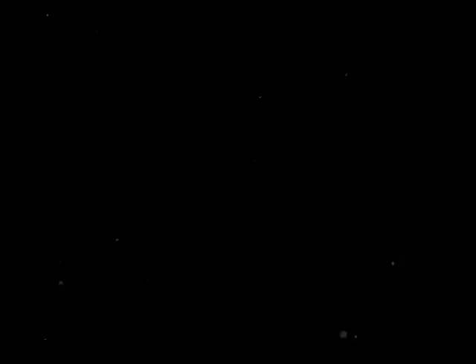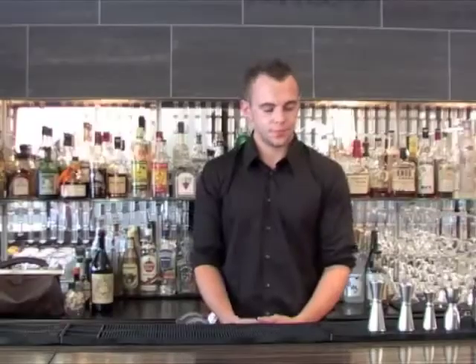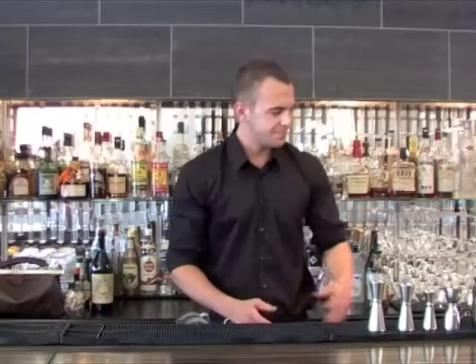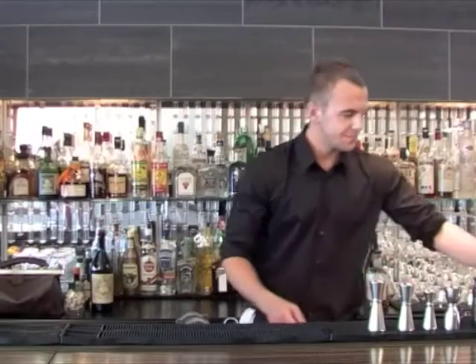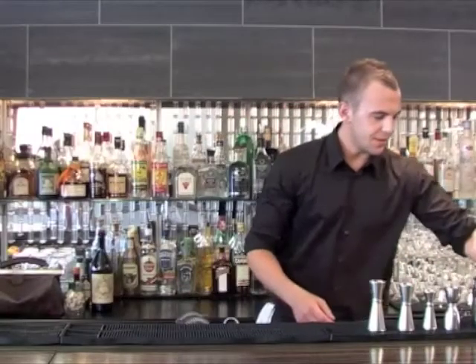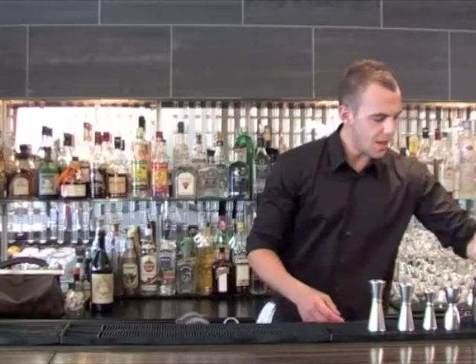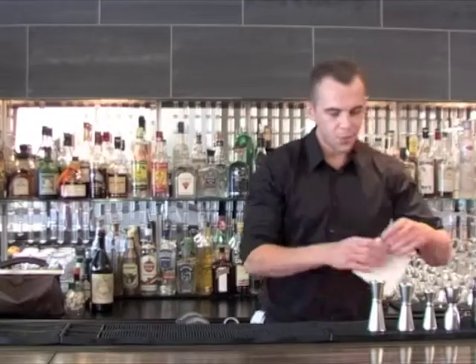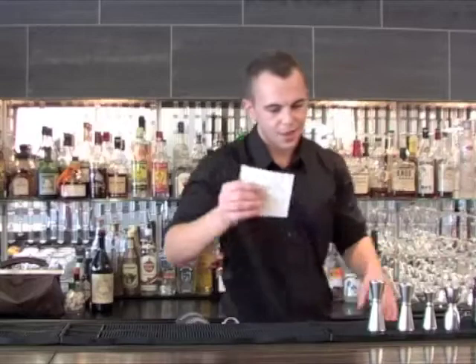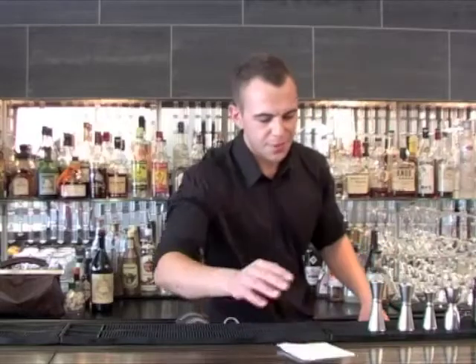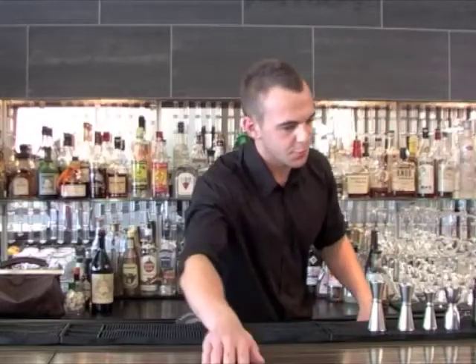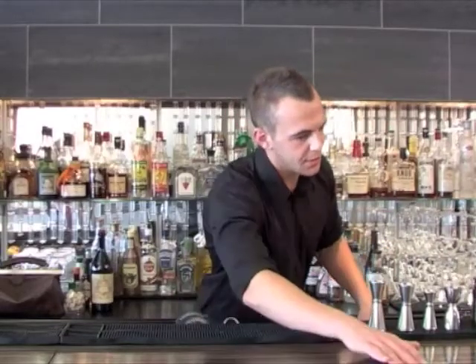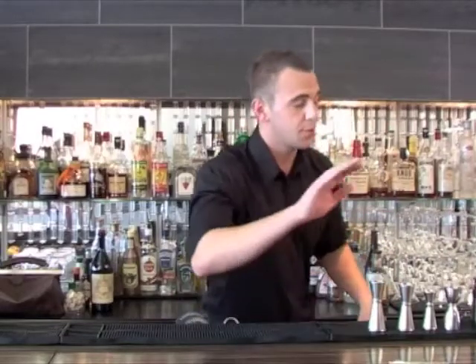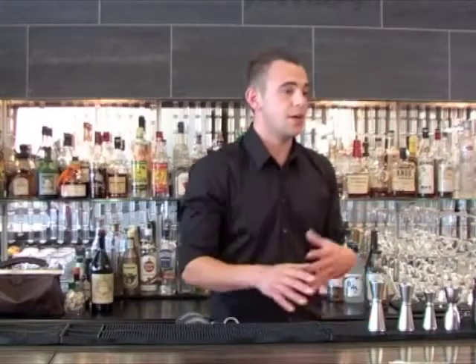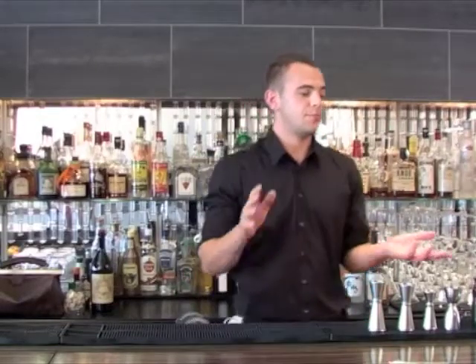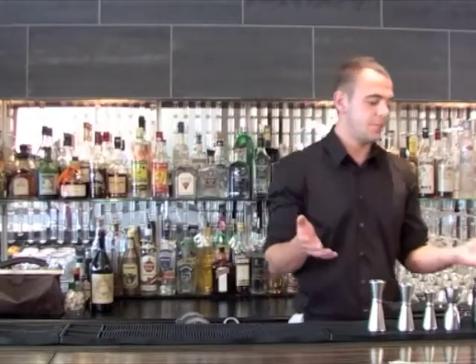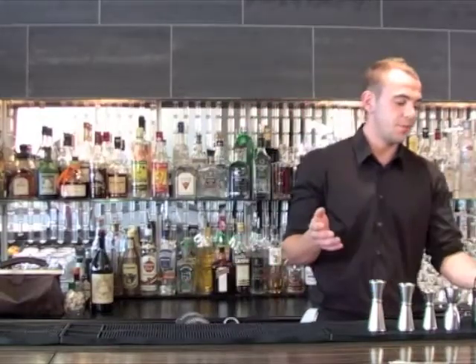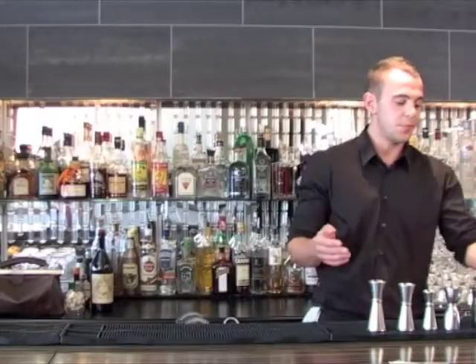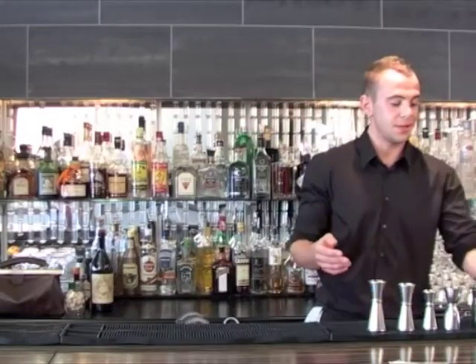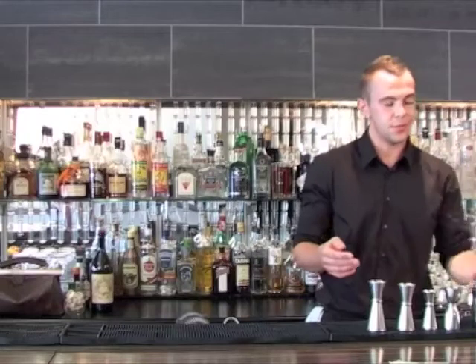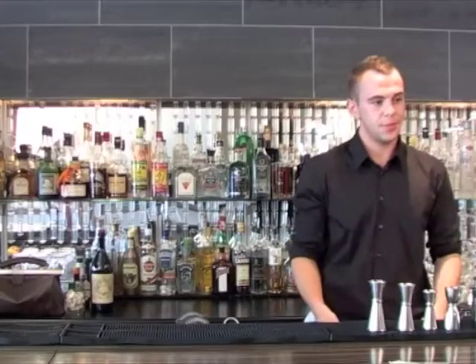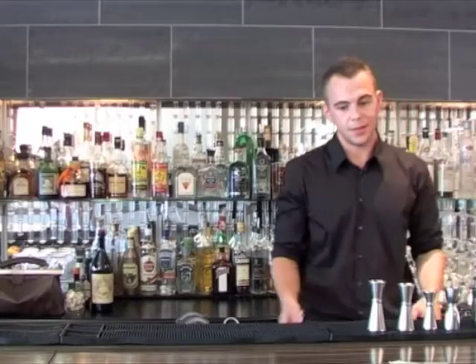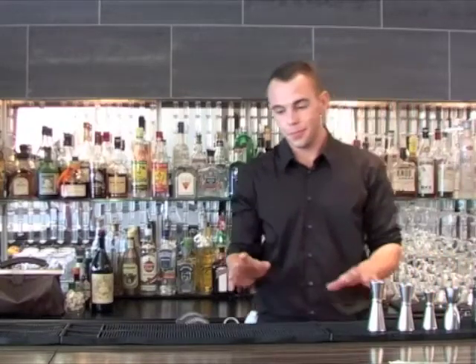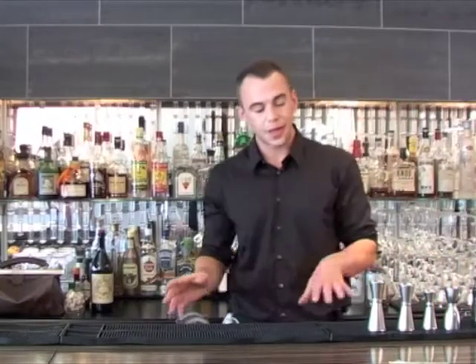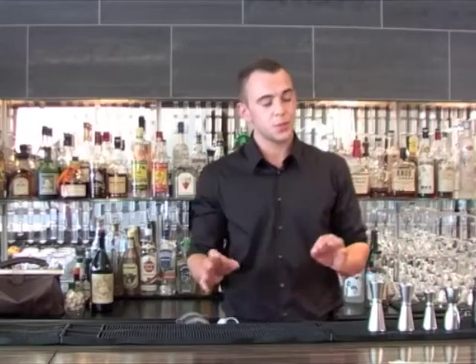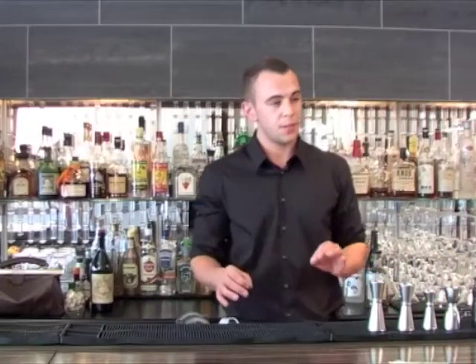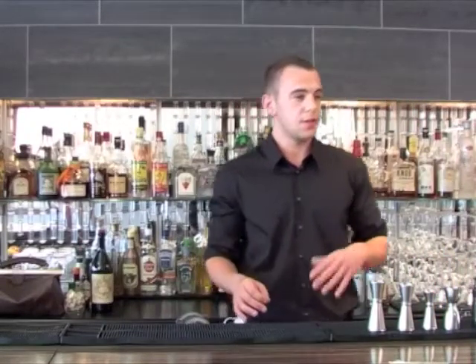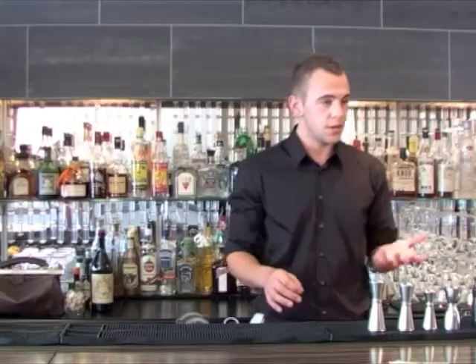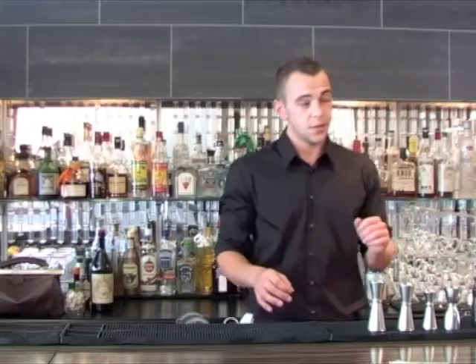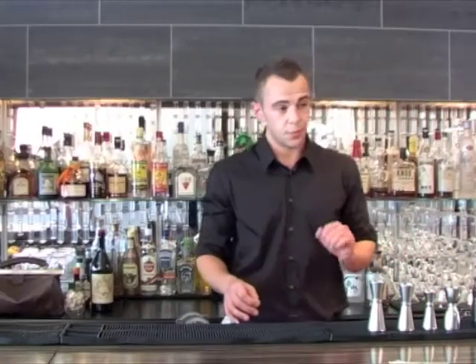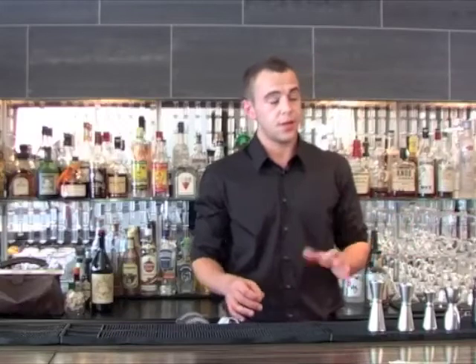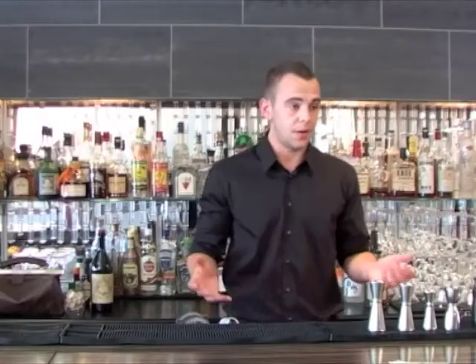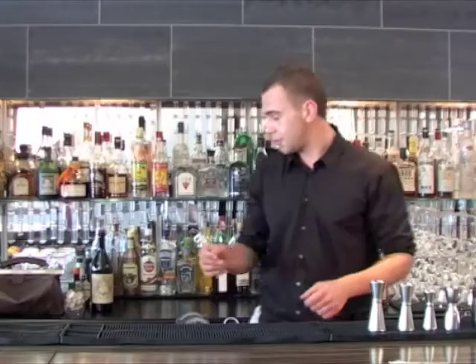So what are you making for us today Chris? I'm going to make for you a Negroni — my favourite pre-dinner cocktail. Basically a nice bit of sweet combination: gin, sweet vermouth, Campari of course.